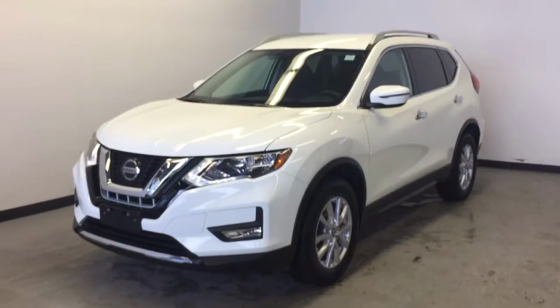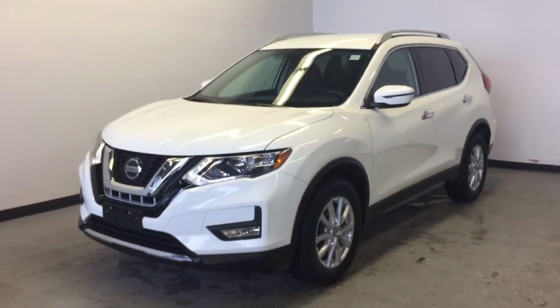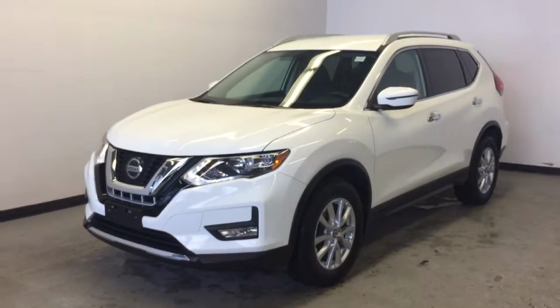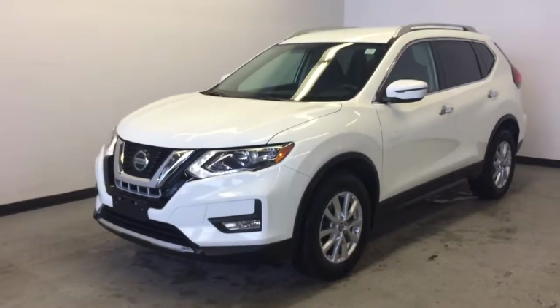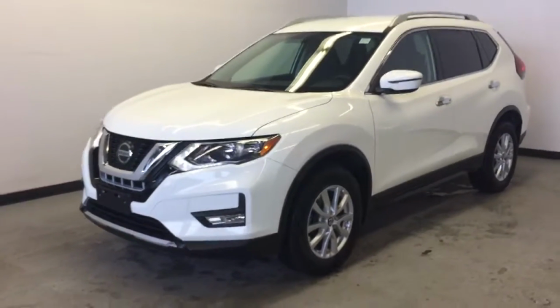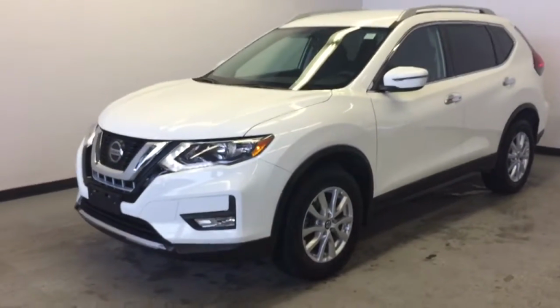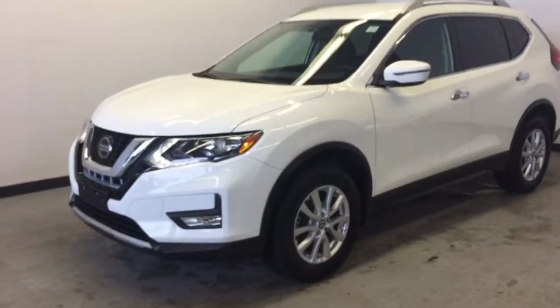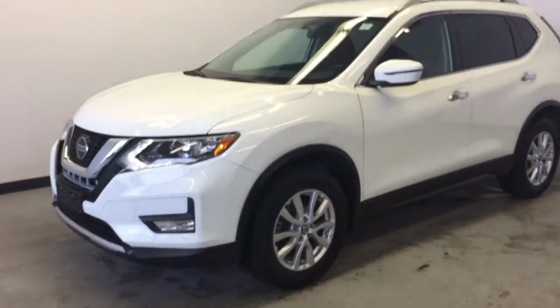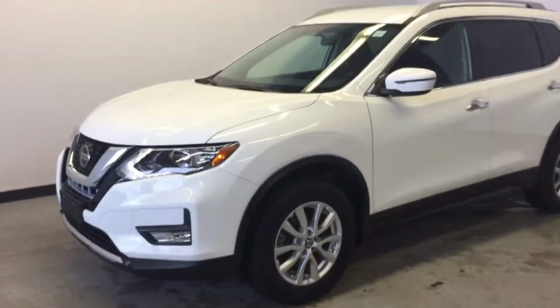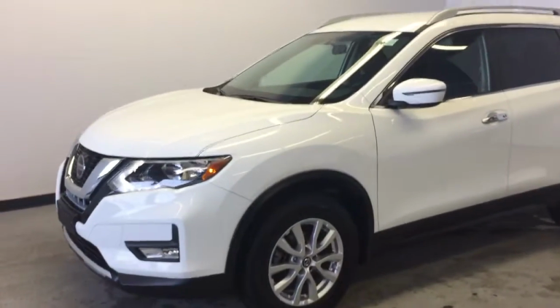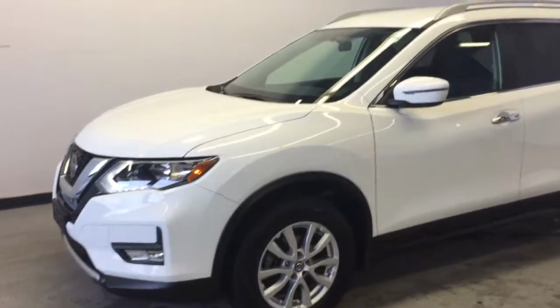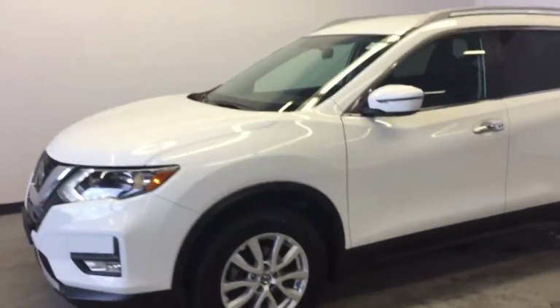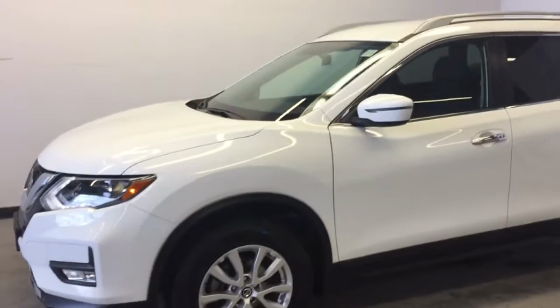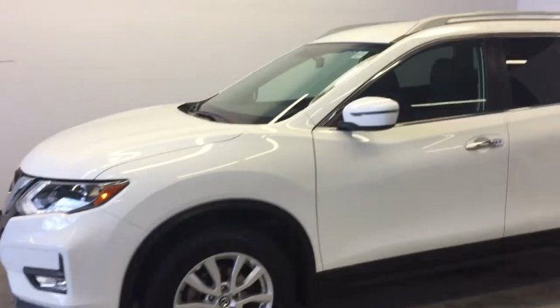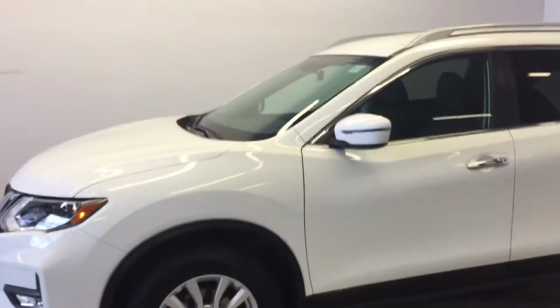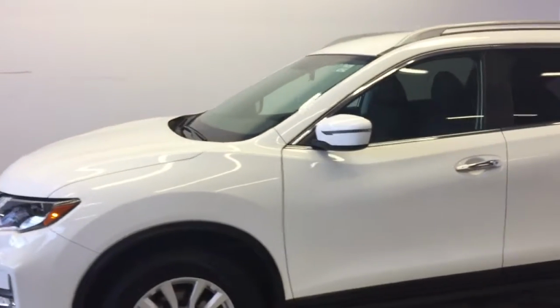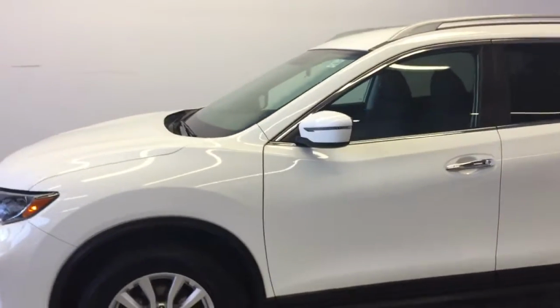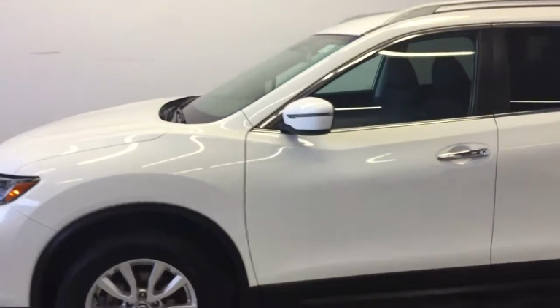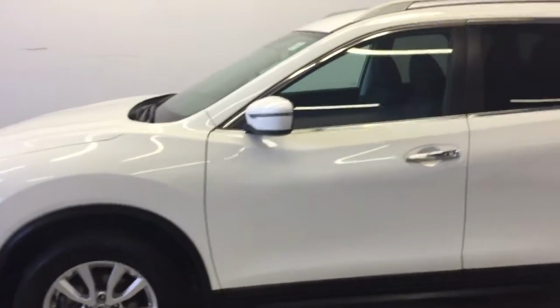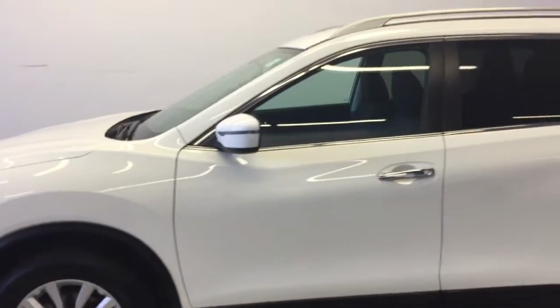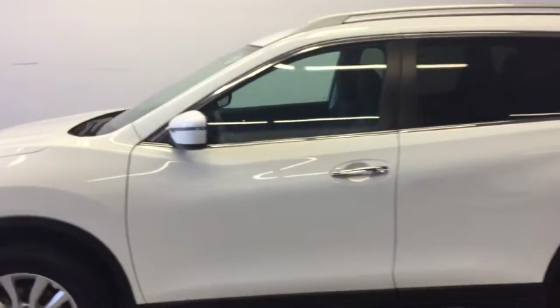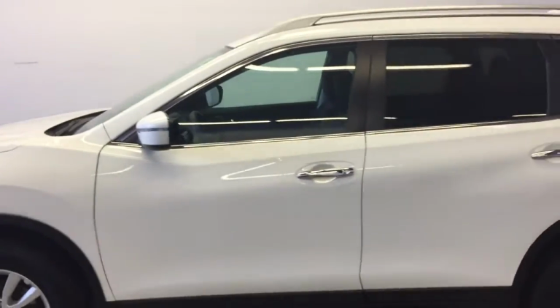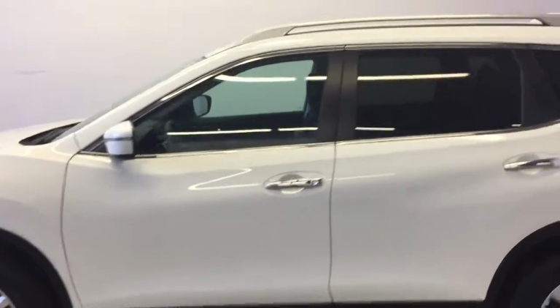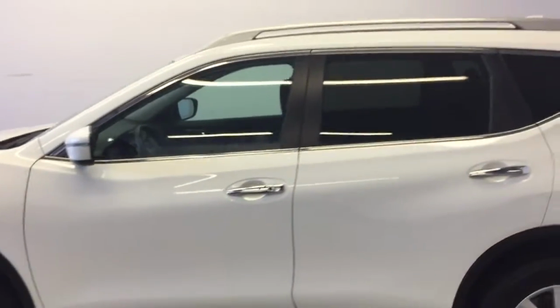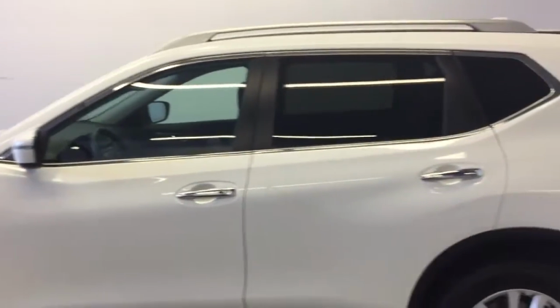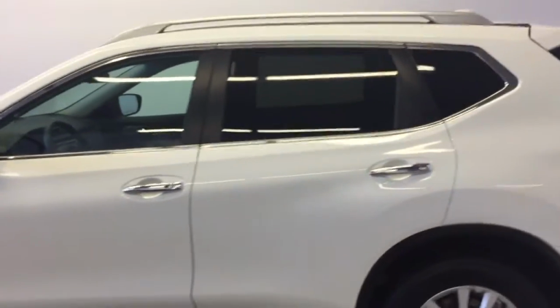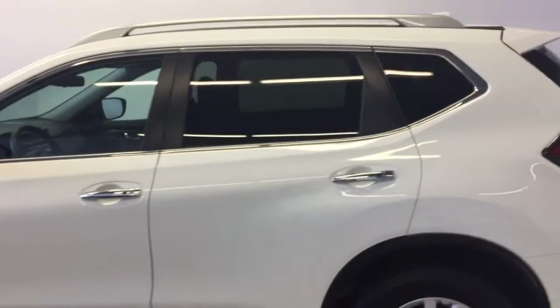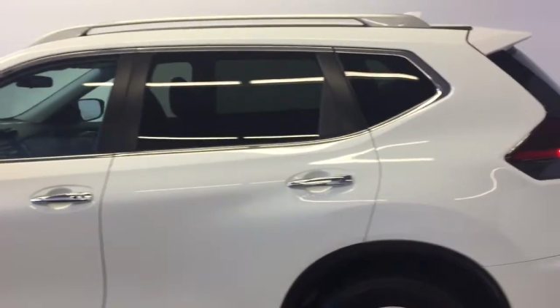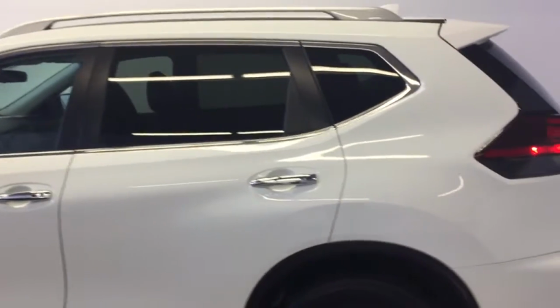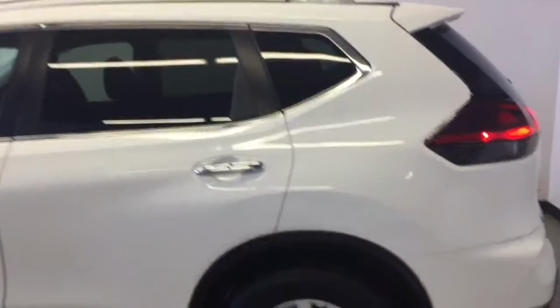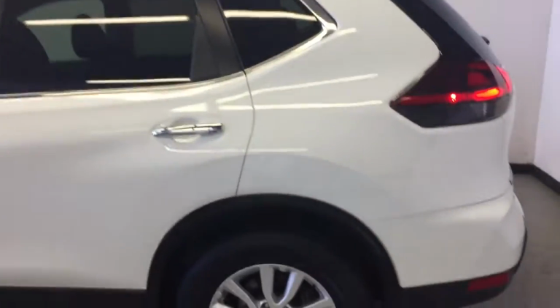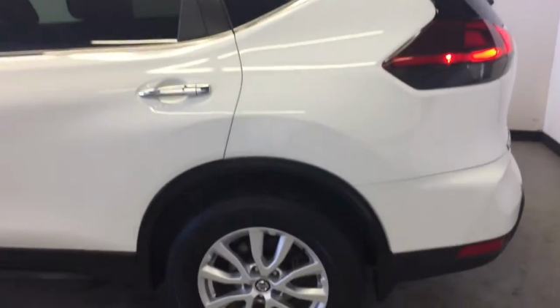This is the 2018 Nissan Rogue SV with all-wheel drive. It has just under 29,000 kilometers on the odometer and has a 2.5 liter four-cylinder engine under the hood.